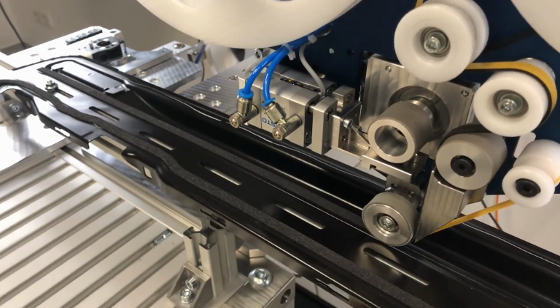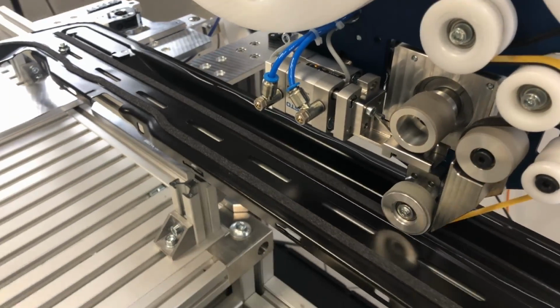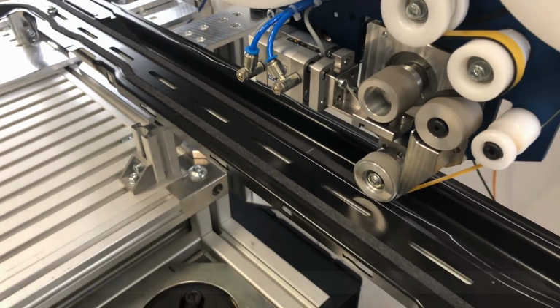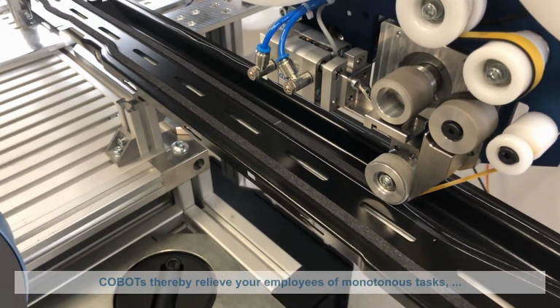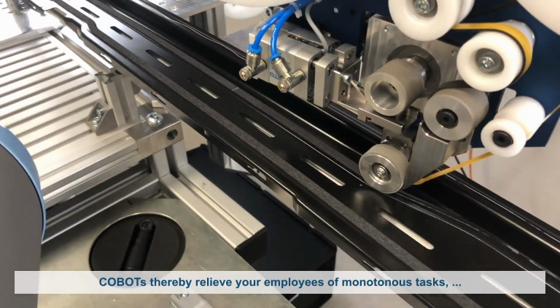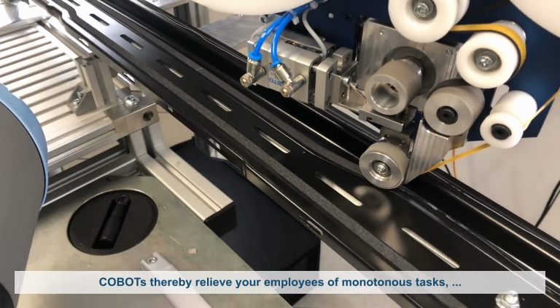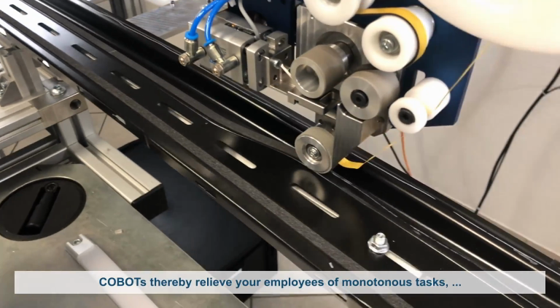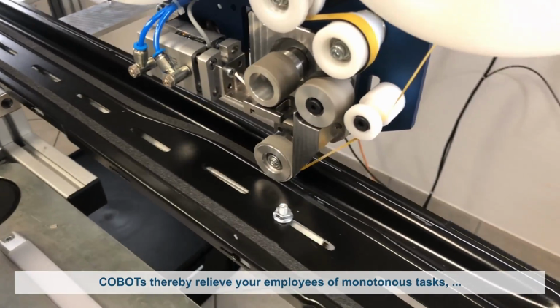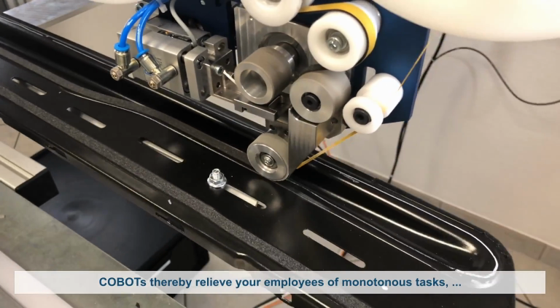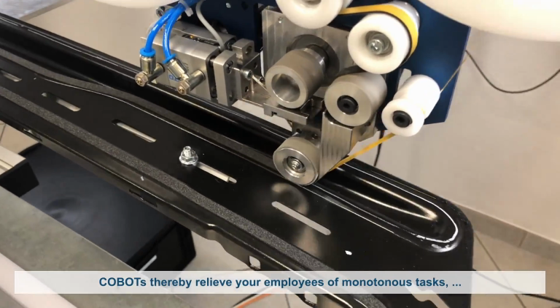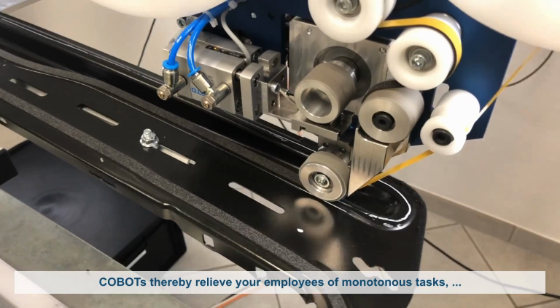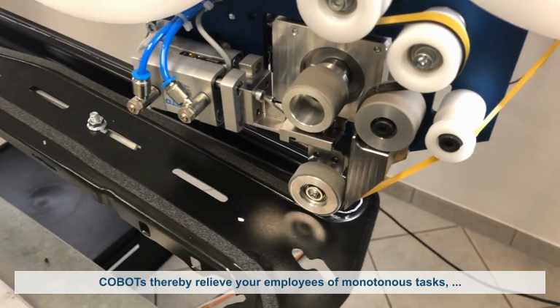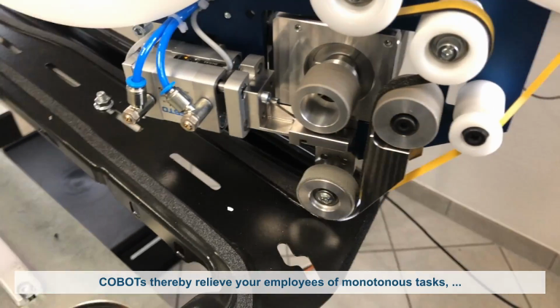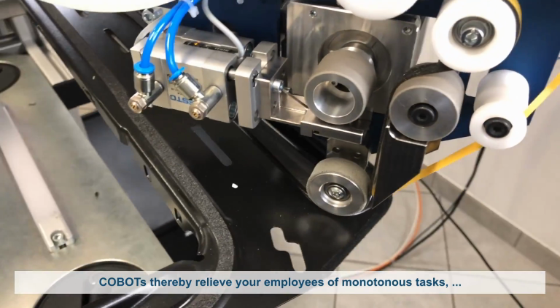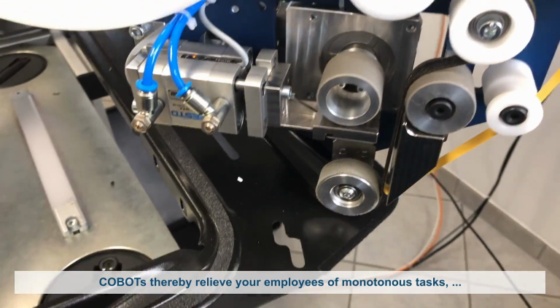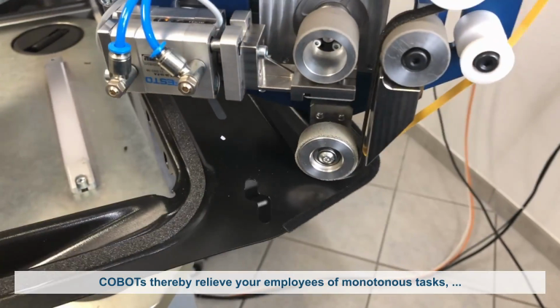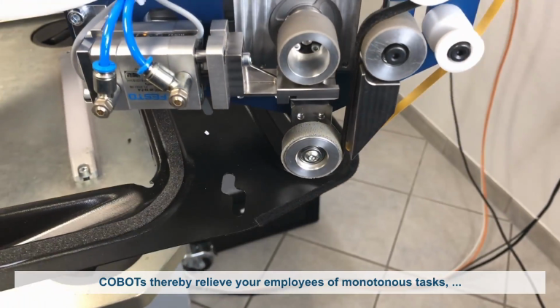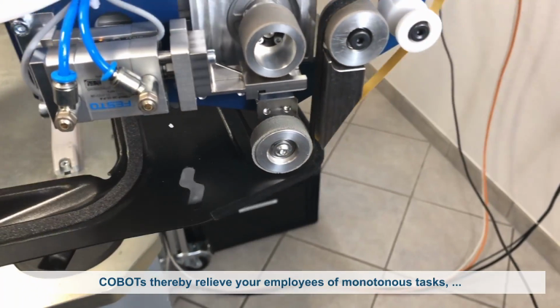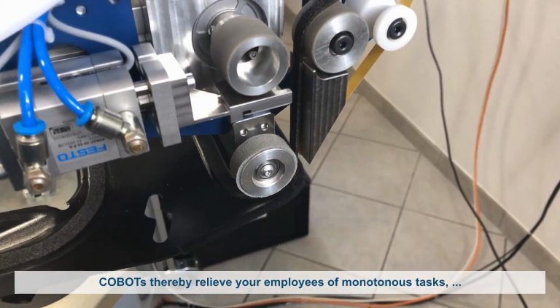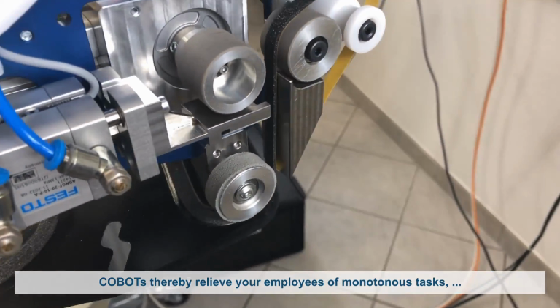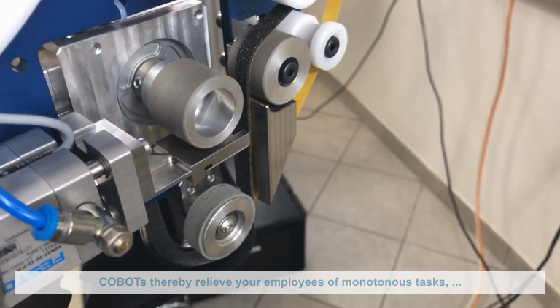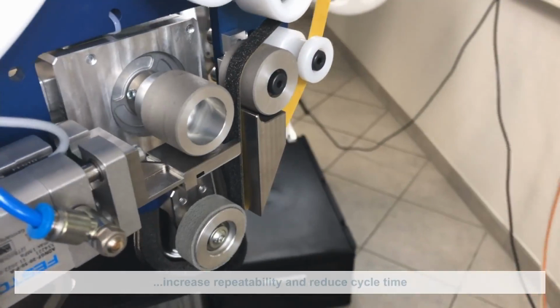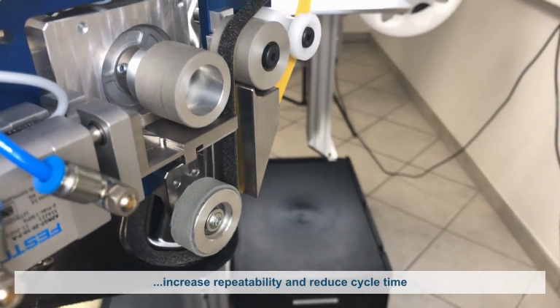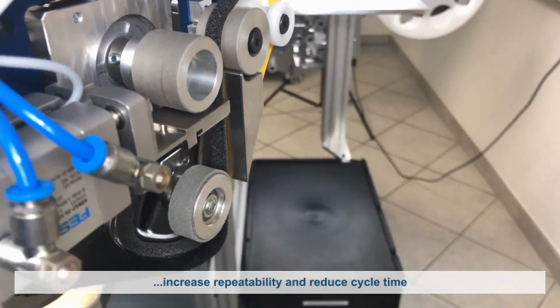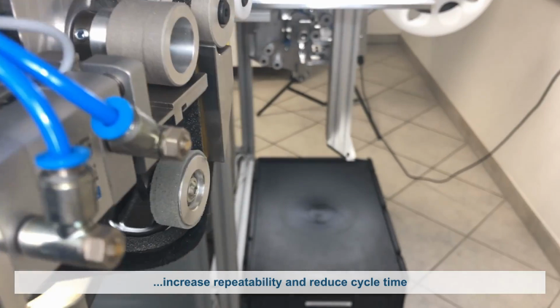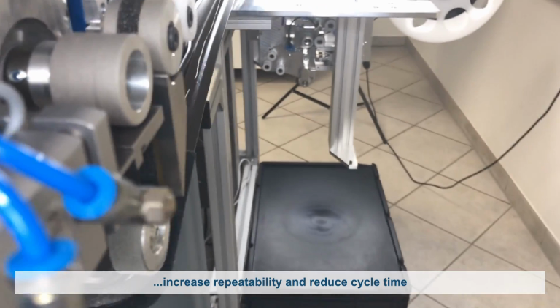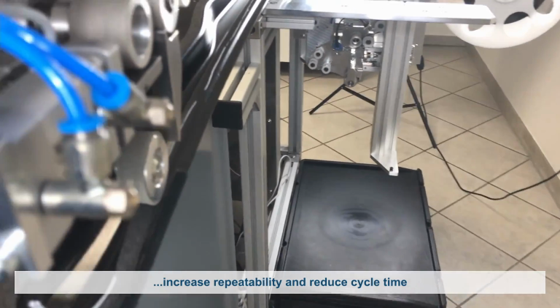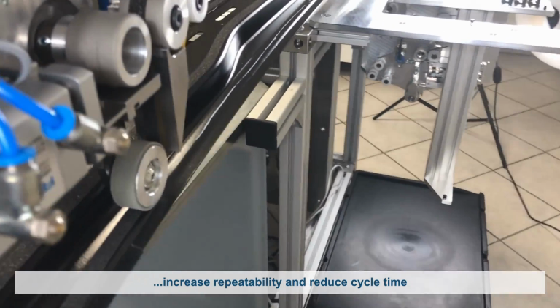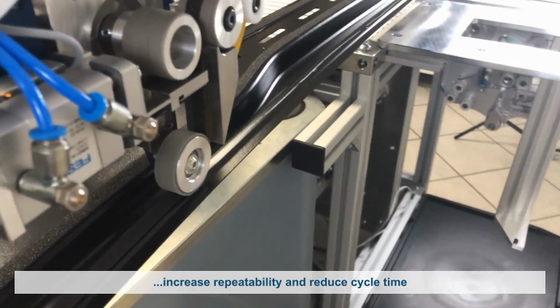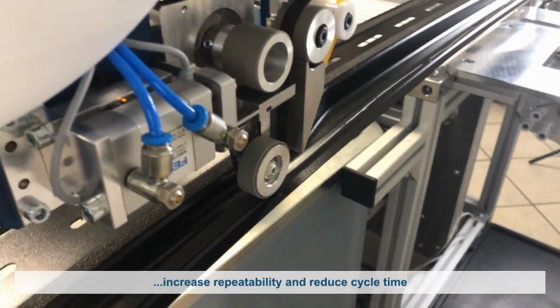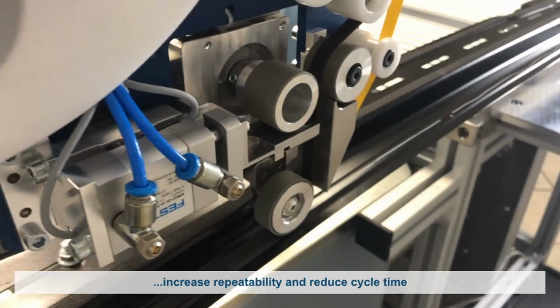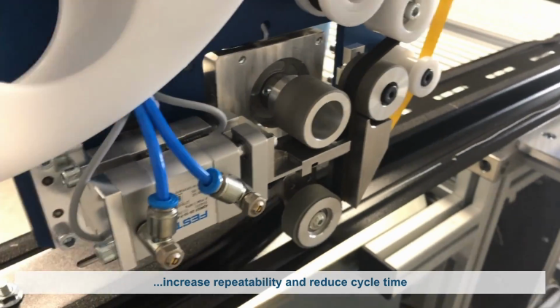By using cobots in the applying process, you can not only relieve your employees of monotonous tasks, but also increase repeatability while reducing the time required for applying.